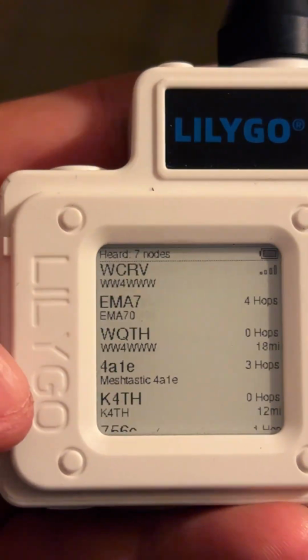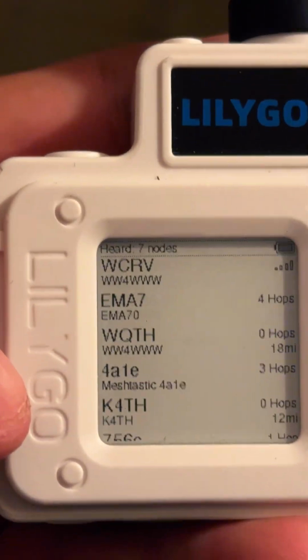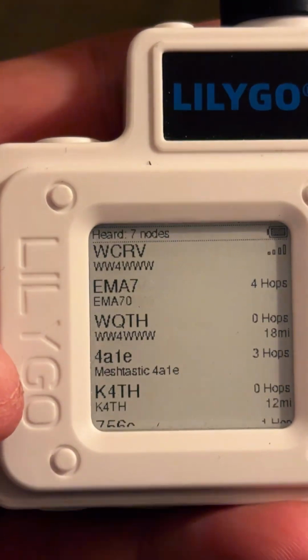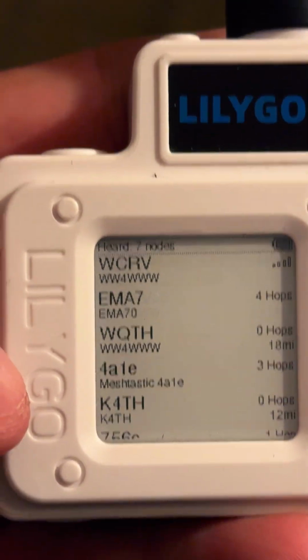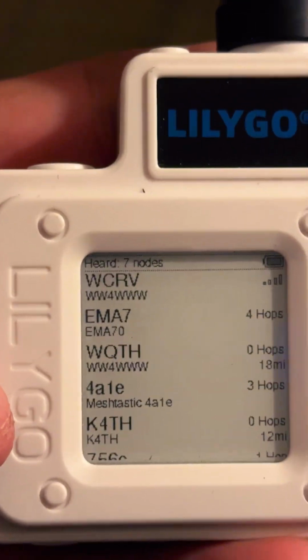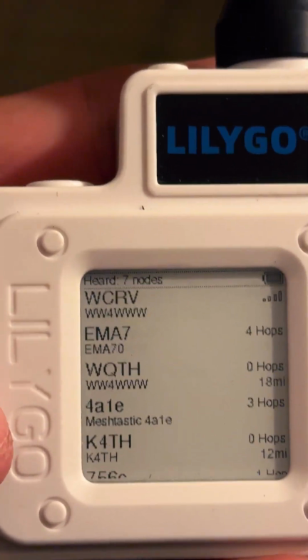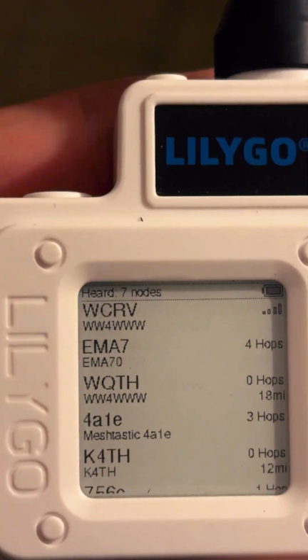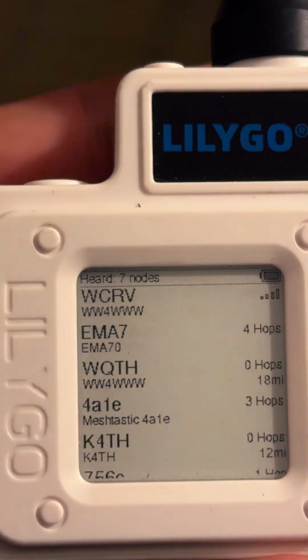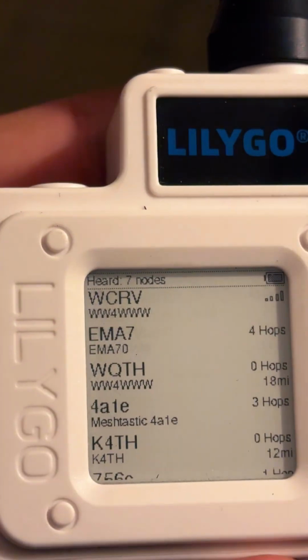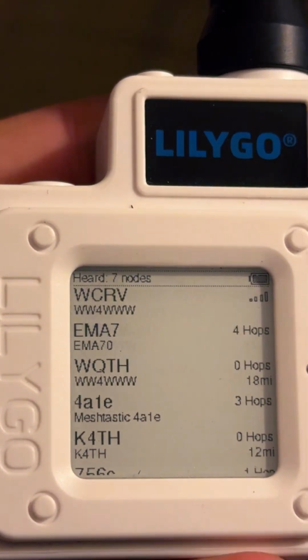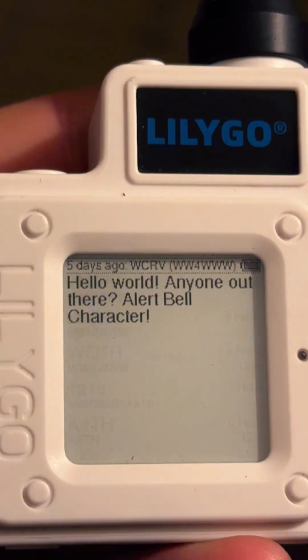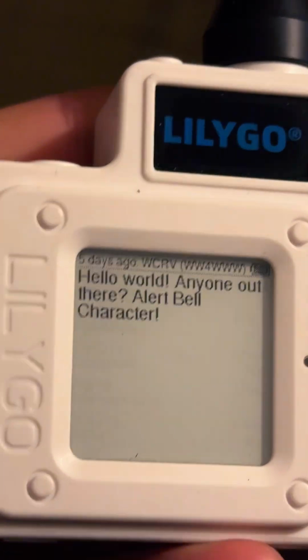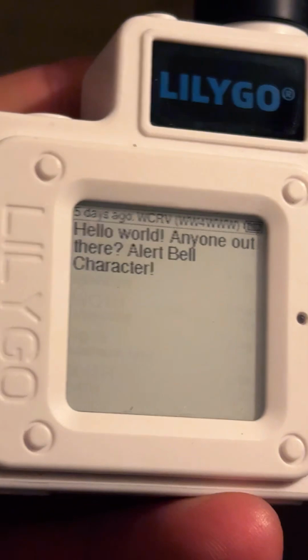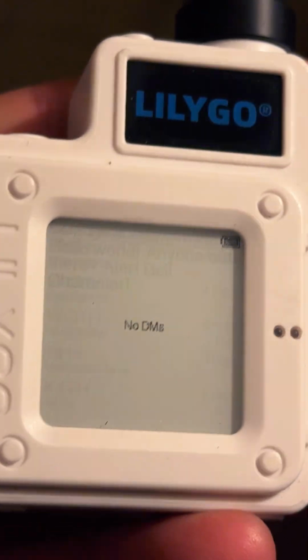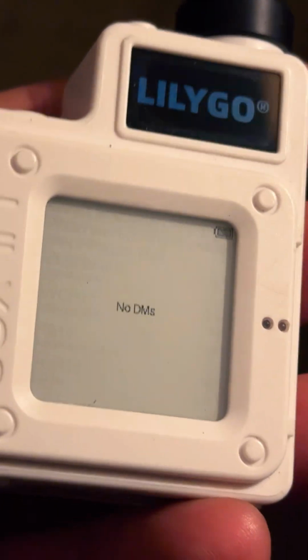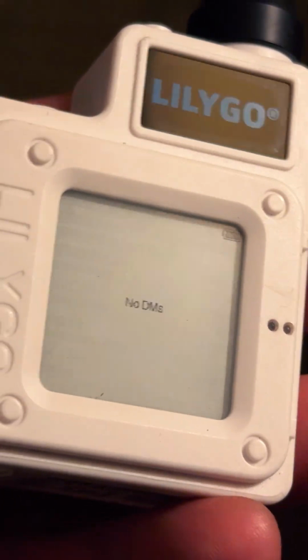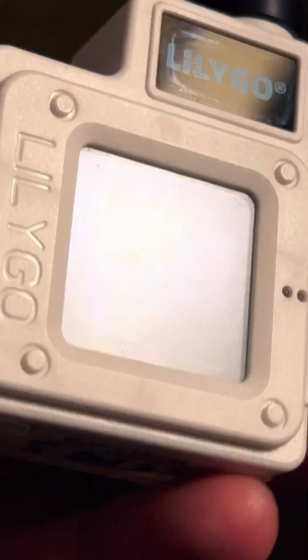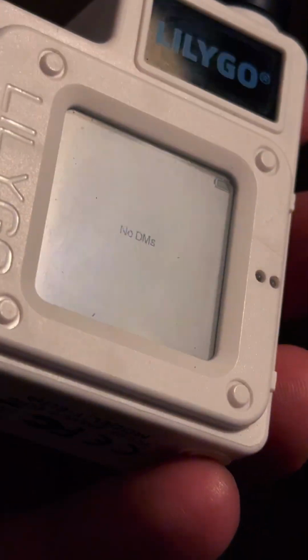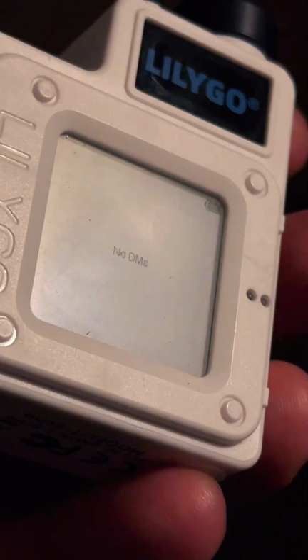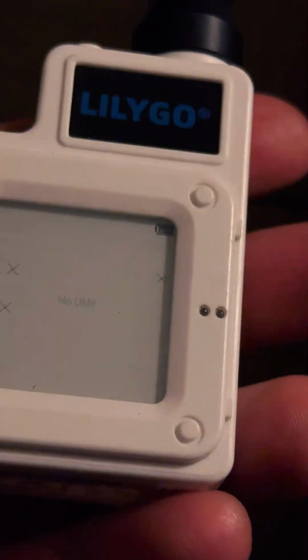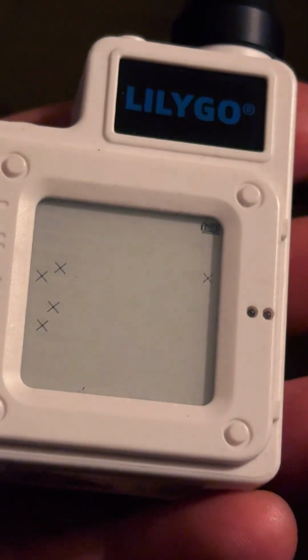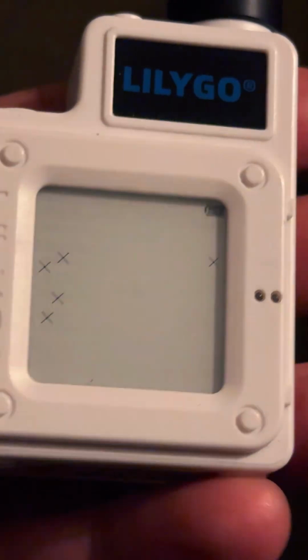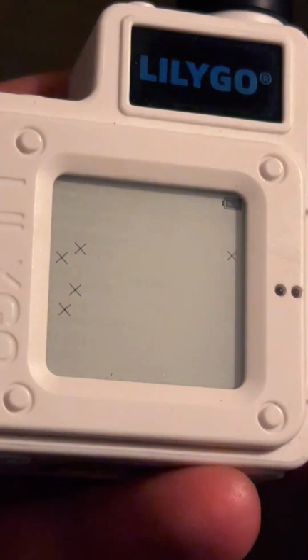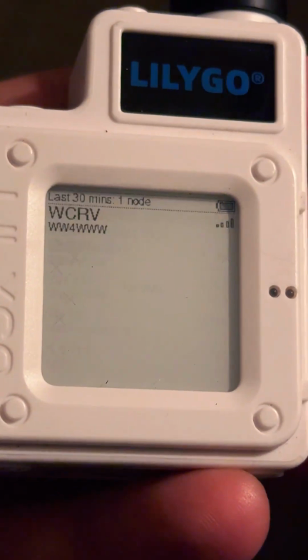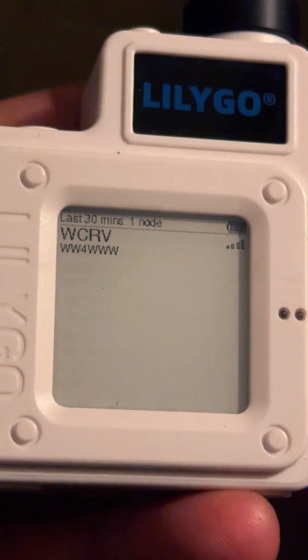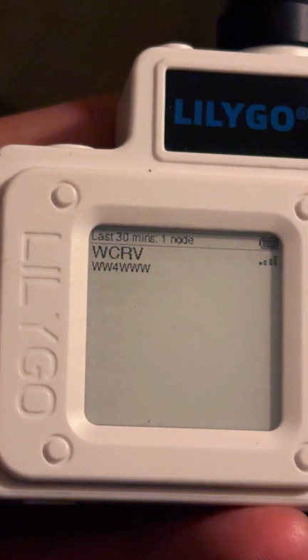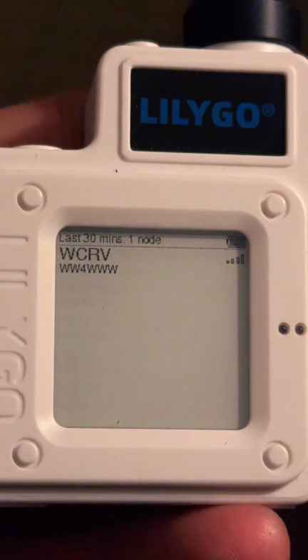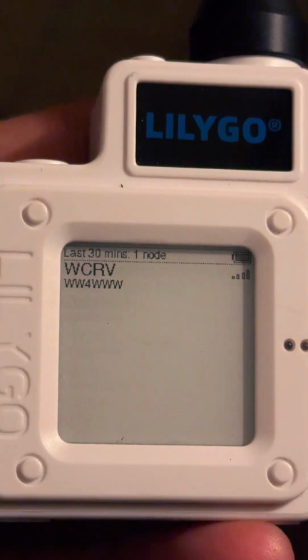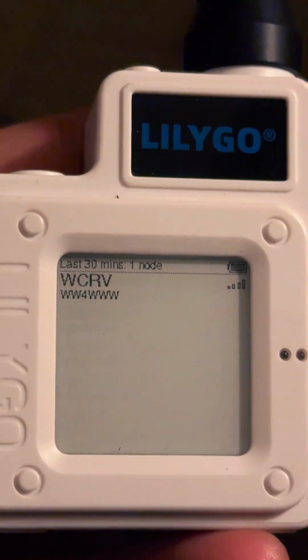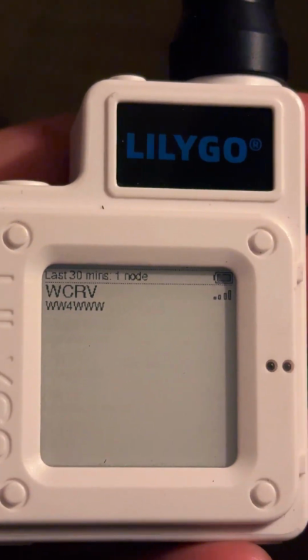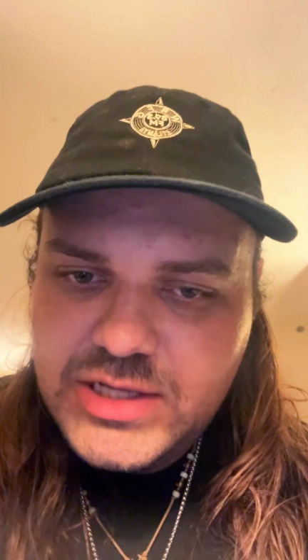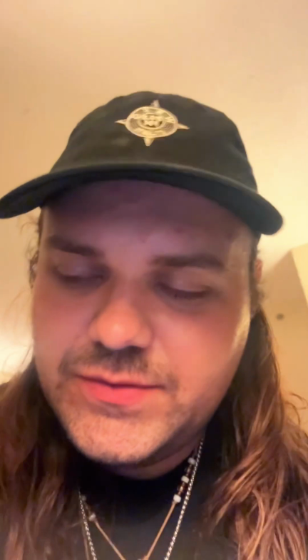WCRV is my node down in my car, and it probably just popped up on my screen. There it is - WCRV.